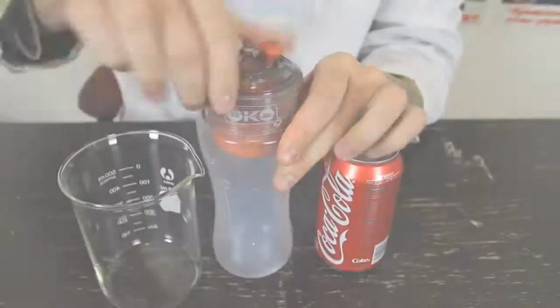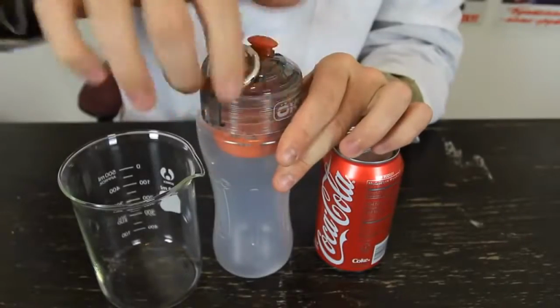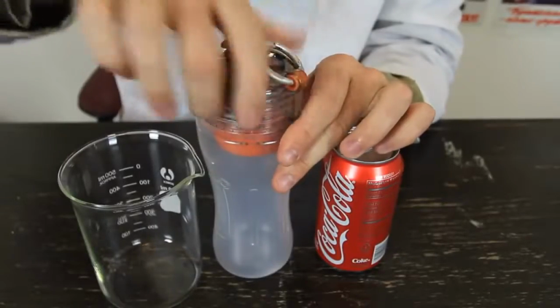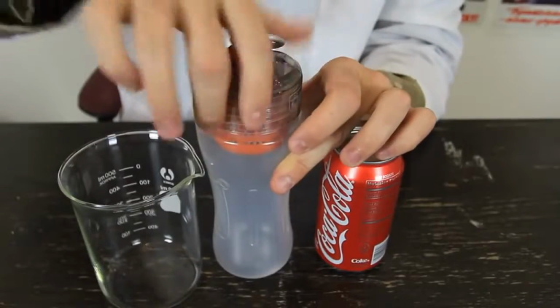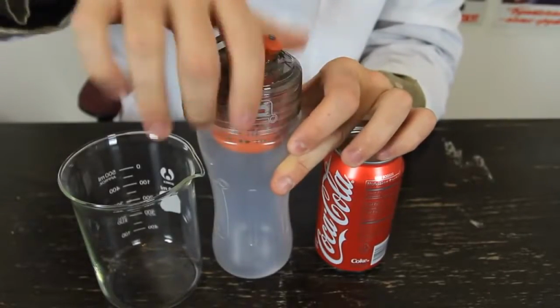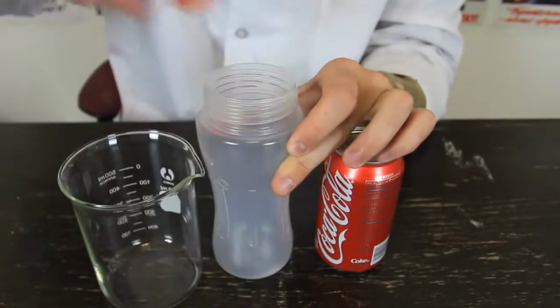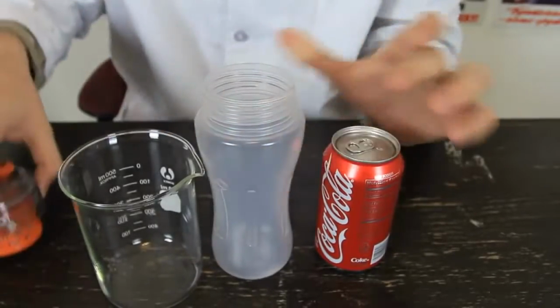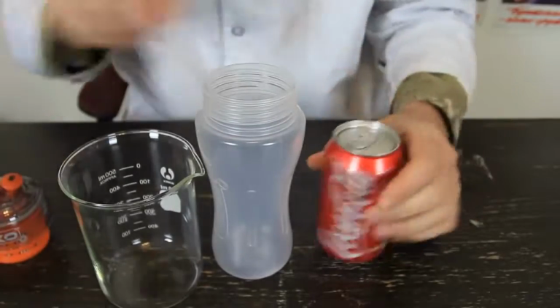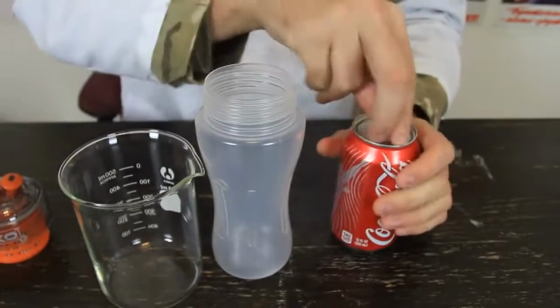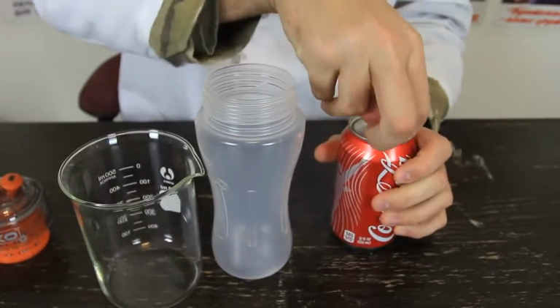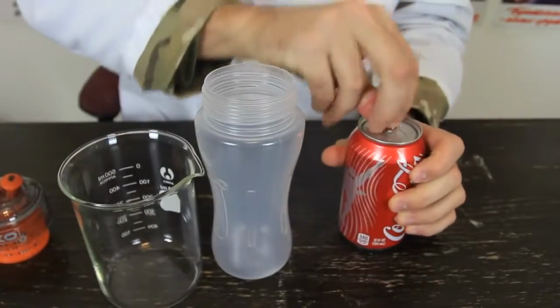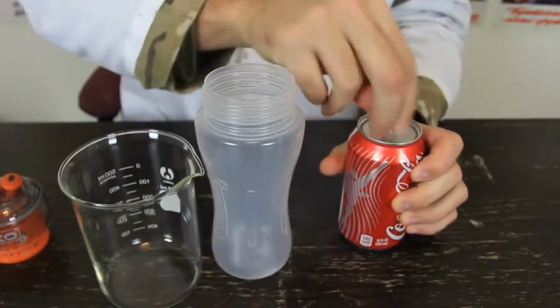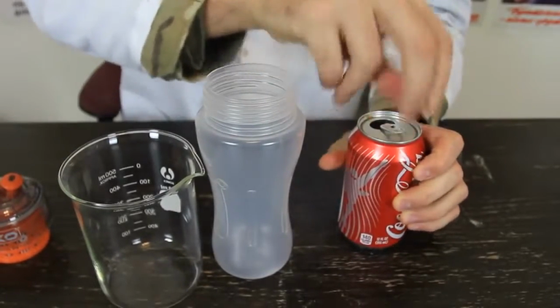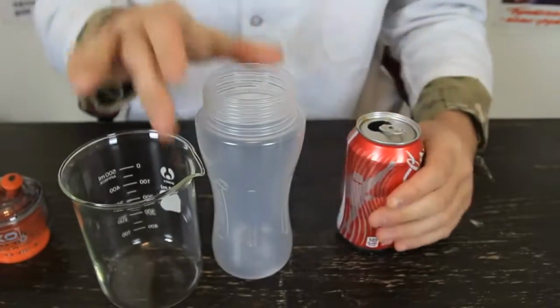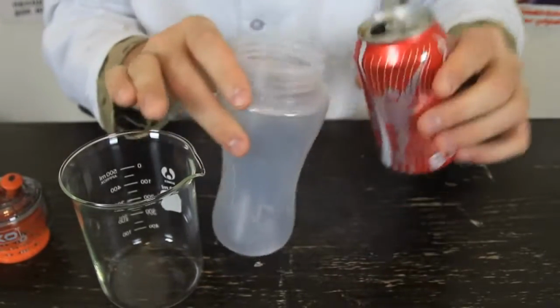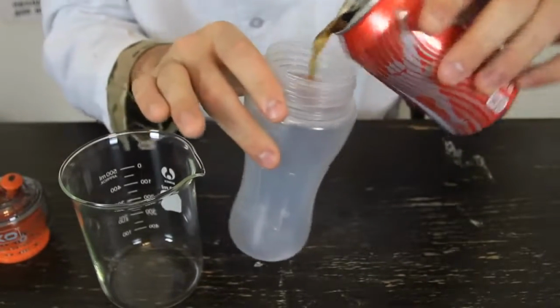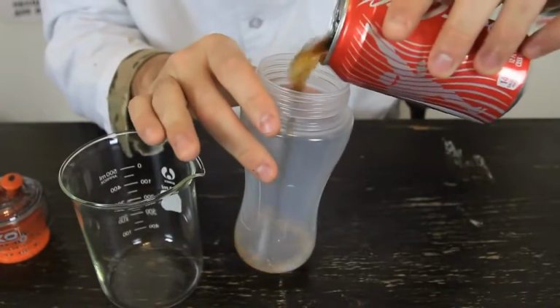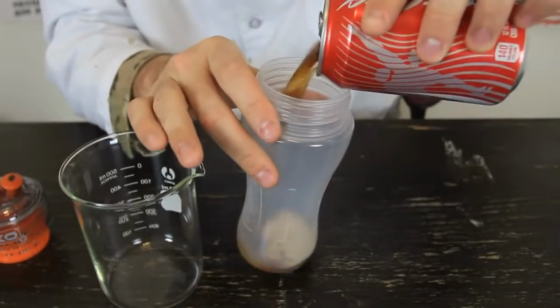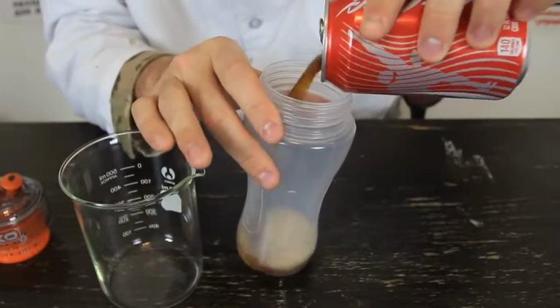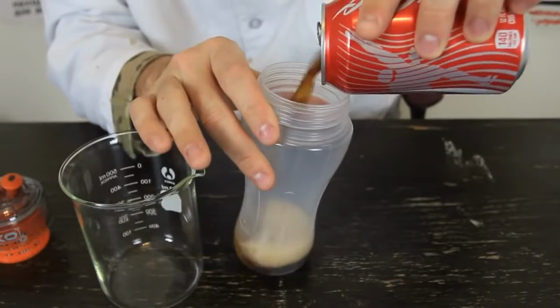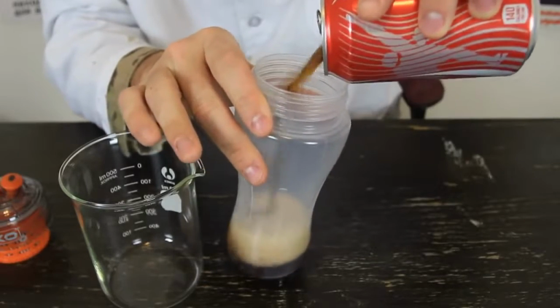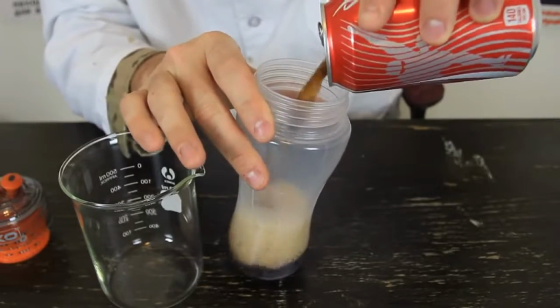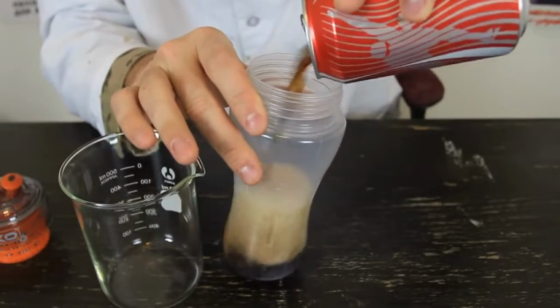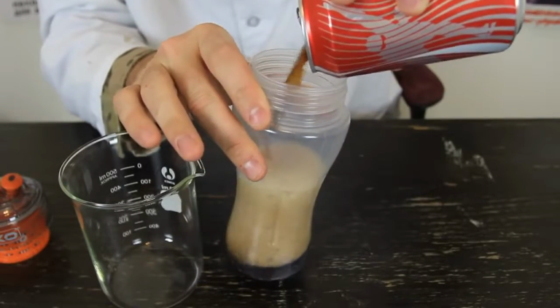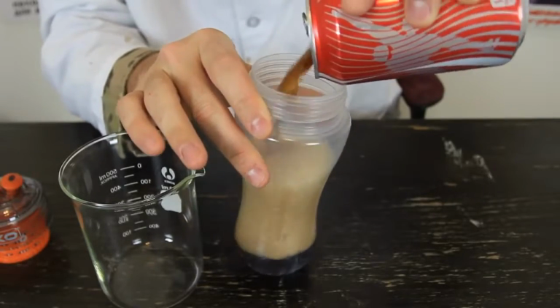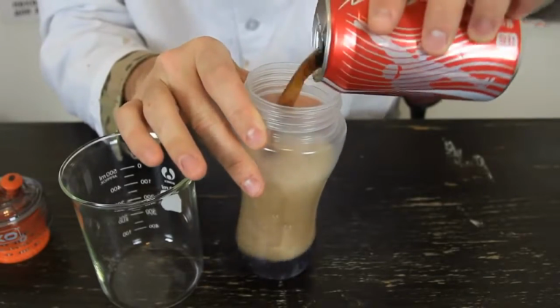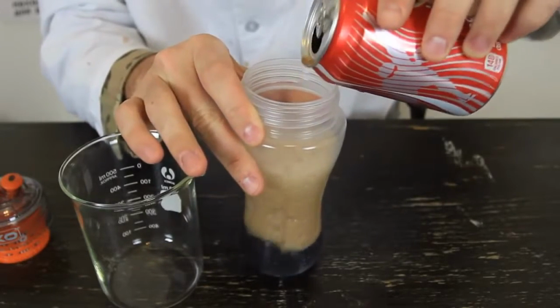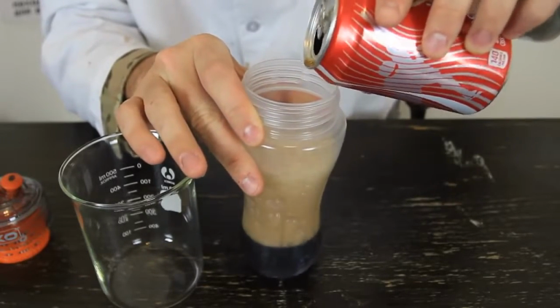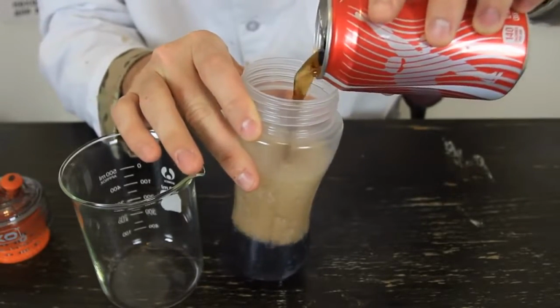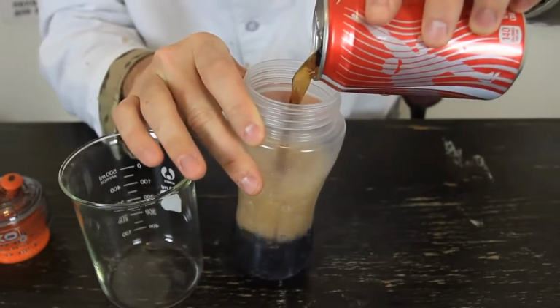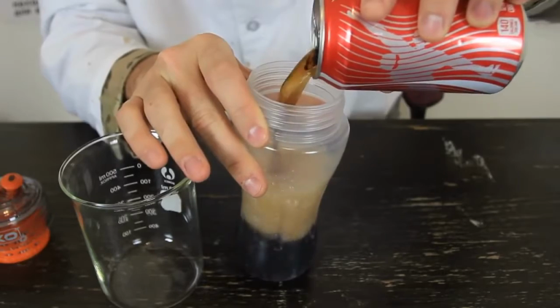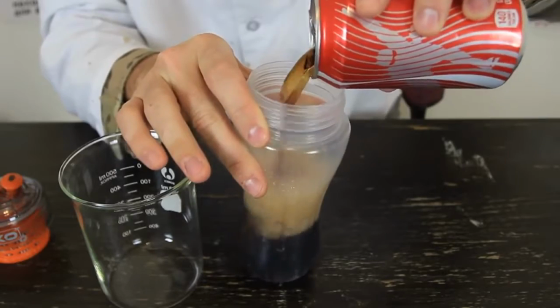Alright guys, we're gonna unscrew the filter and pour the whole bottle of Coca-Cola in there. As you can see it's fizzing — it's a normal Coca-Cola, it's black as well.